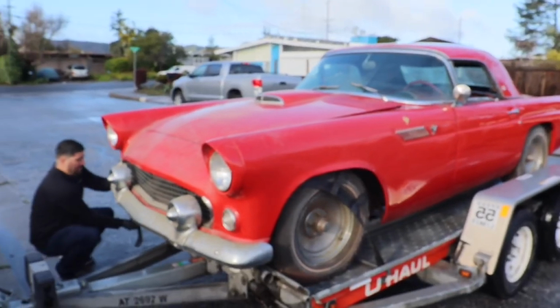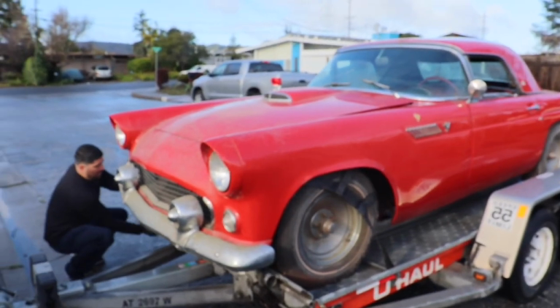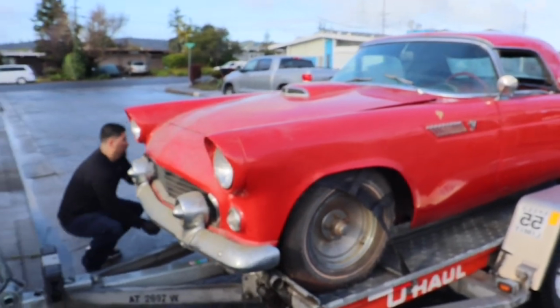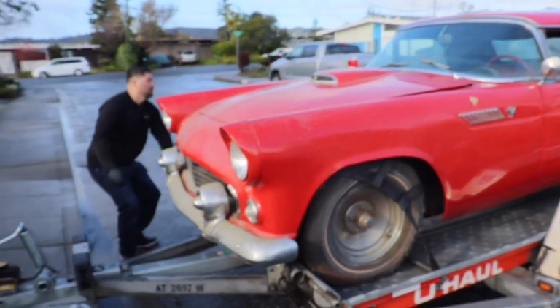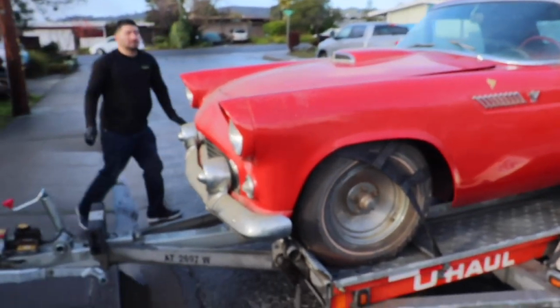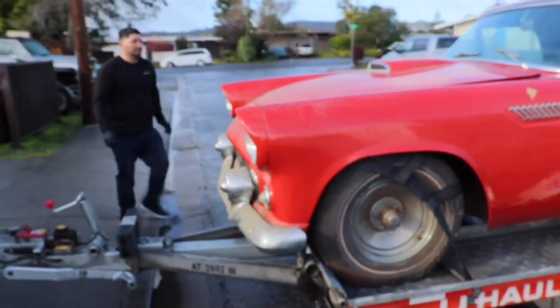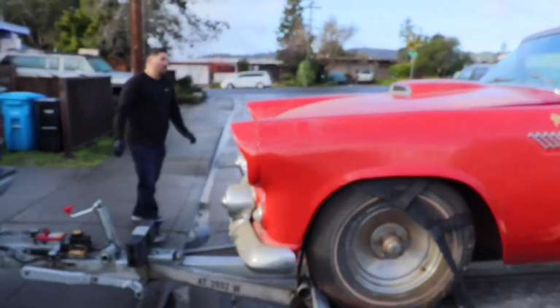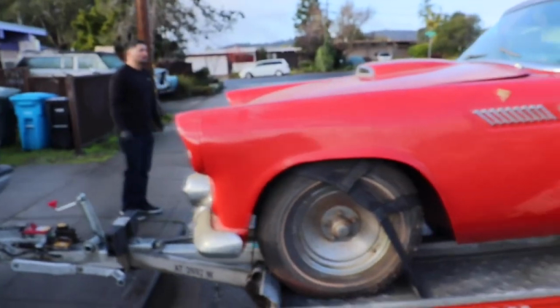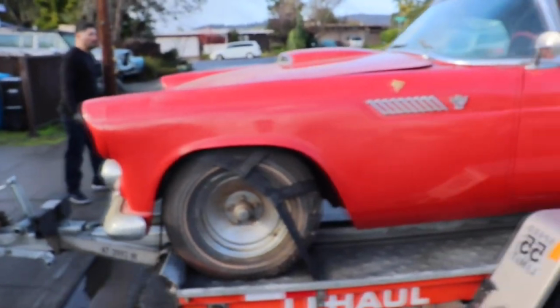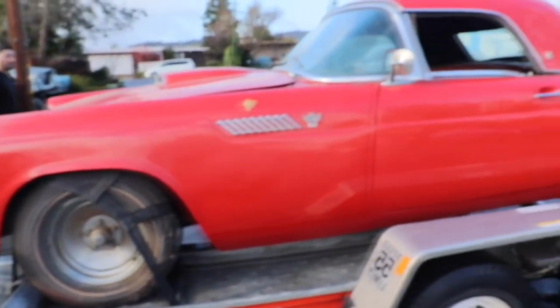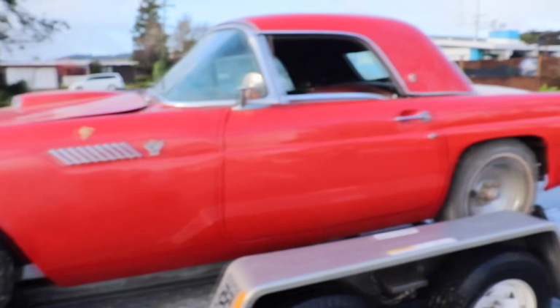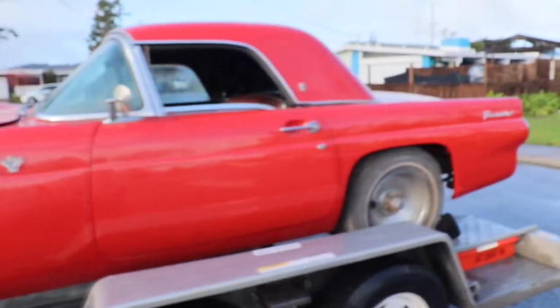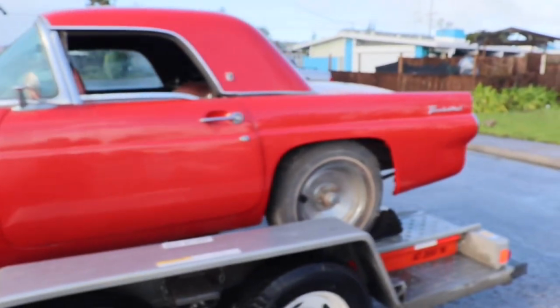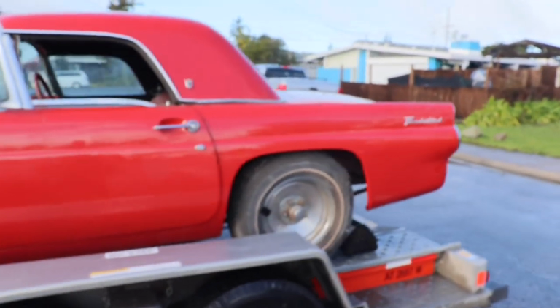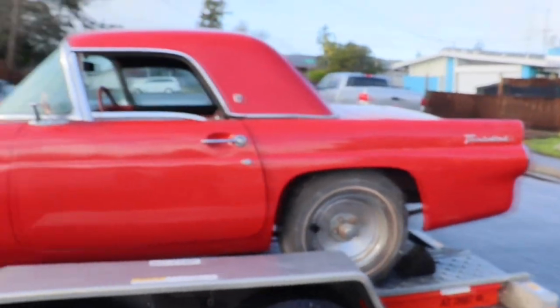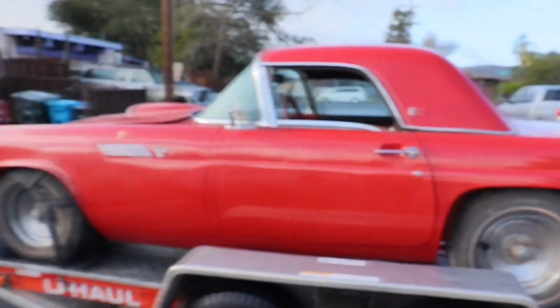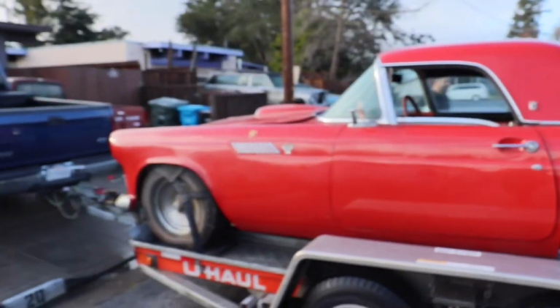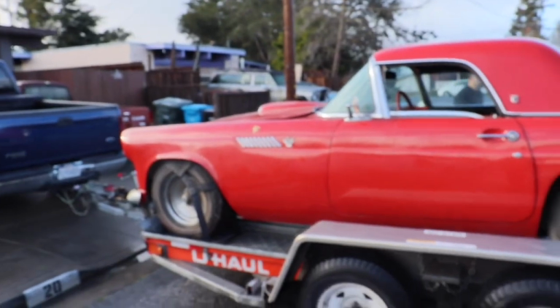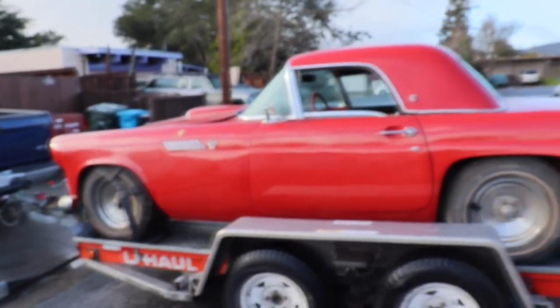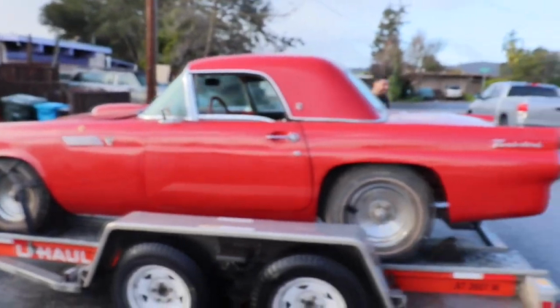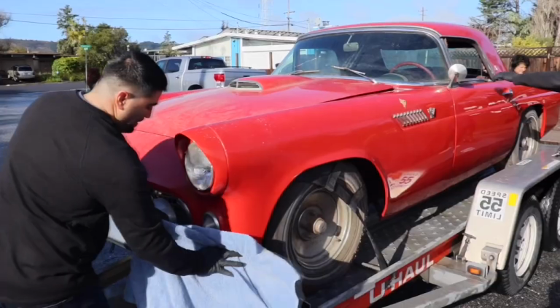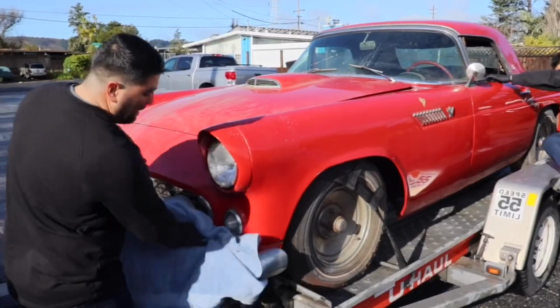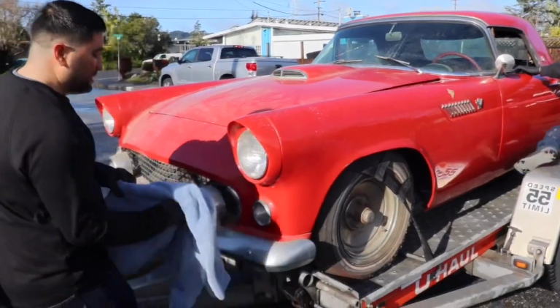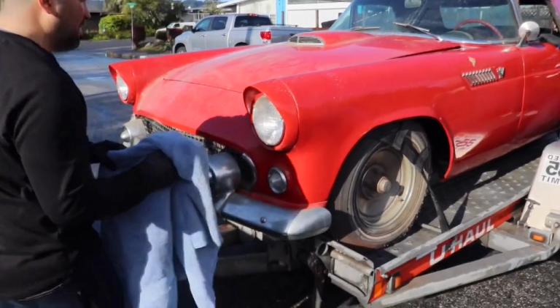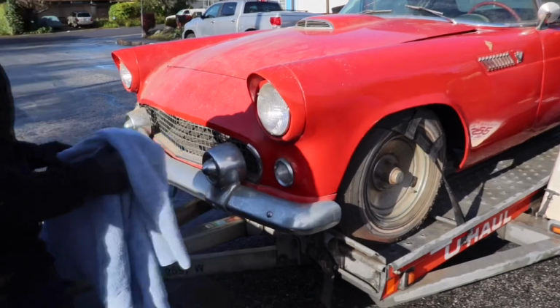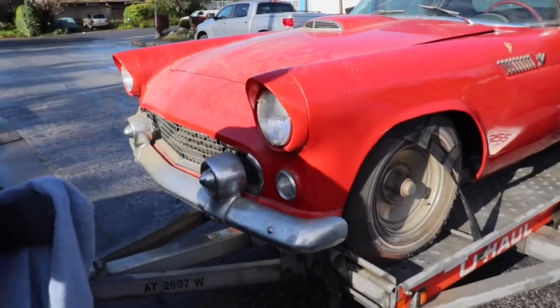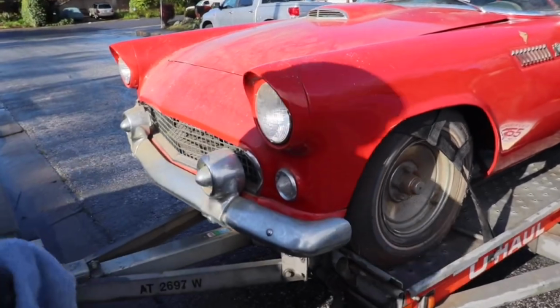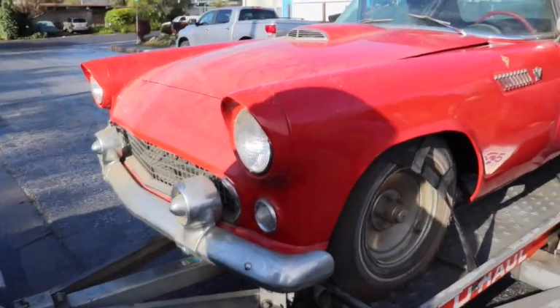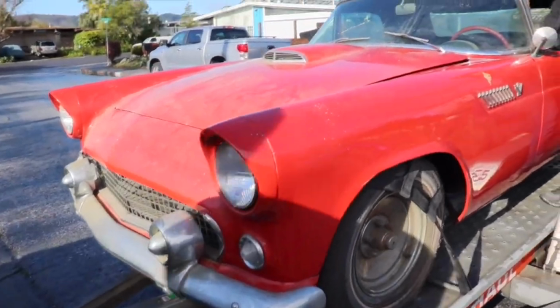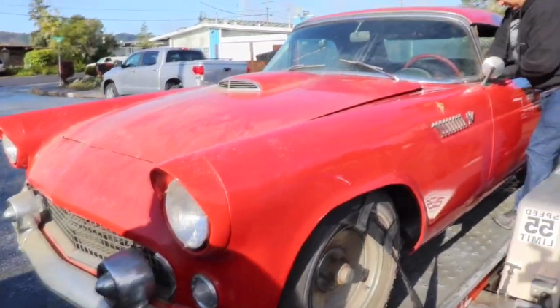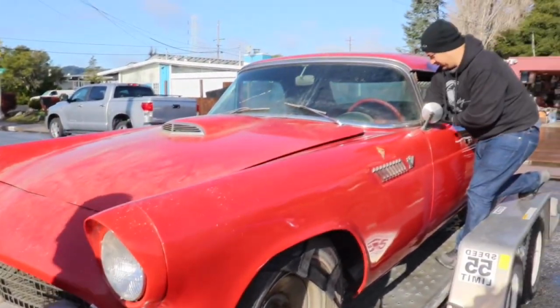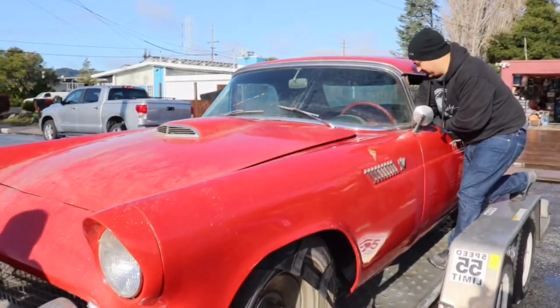Alright y'all, so we got the car up. Clean paint job, man. It'll be much better when it's all said and done.